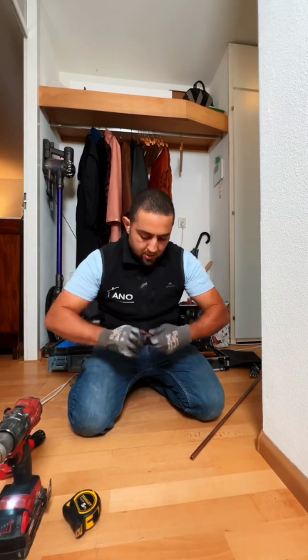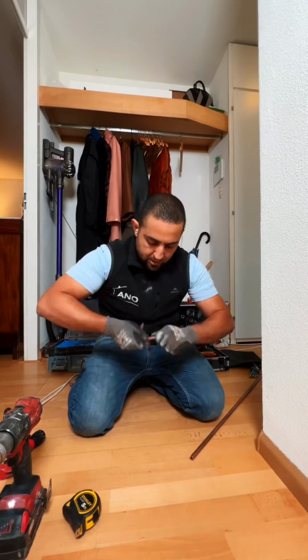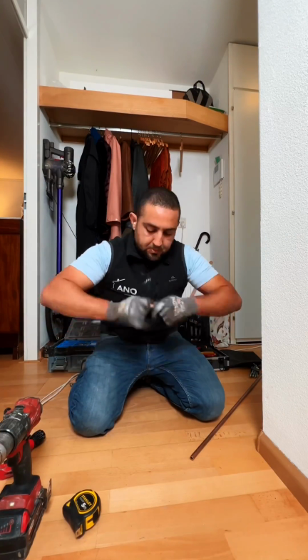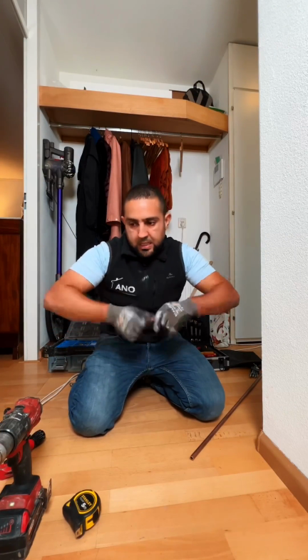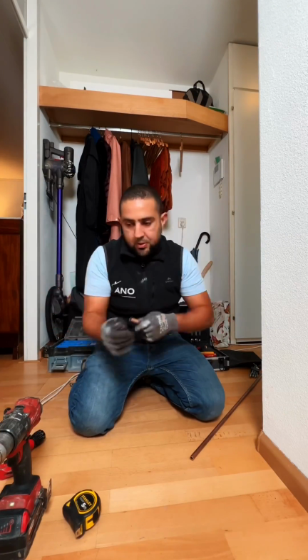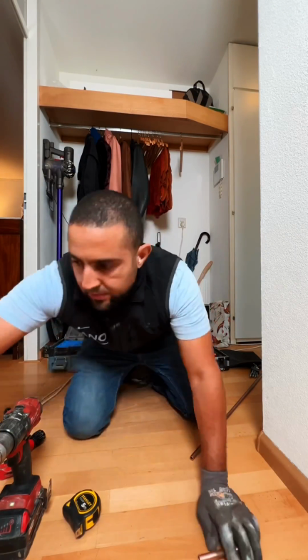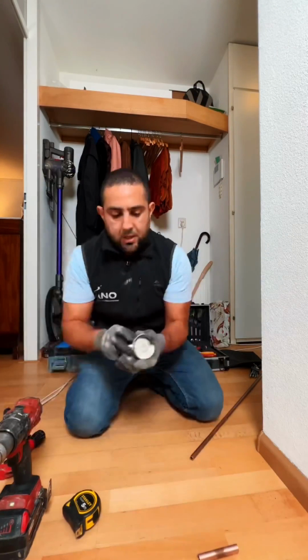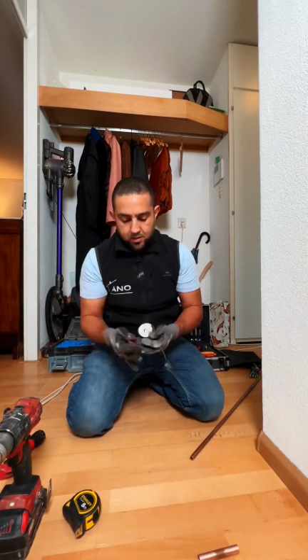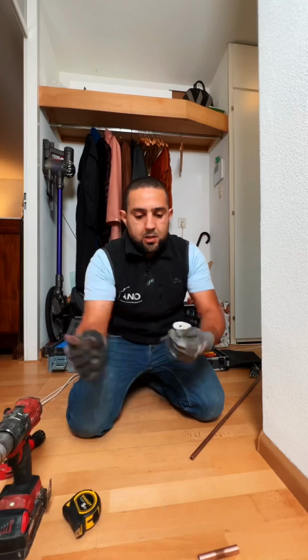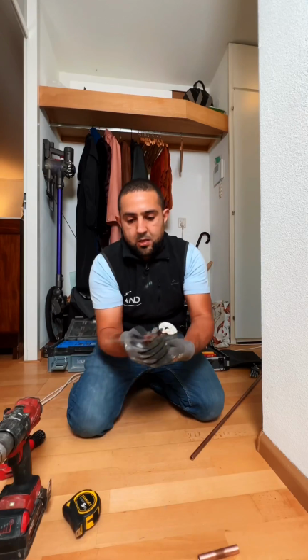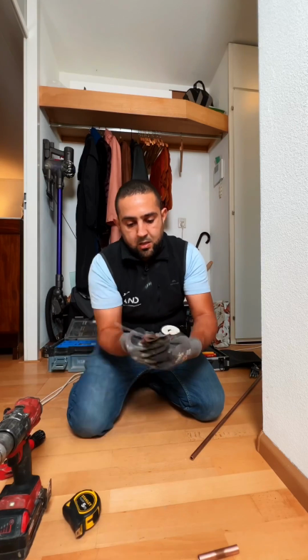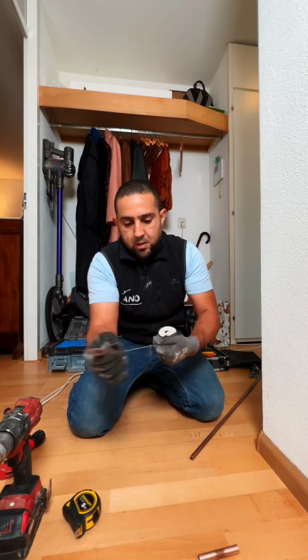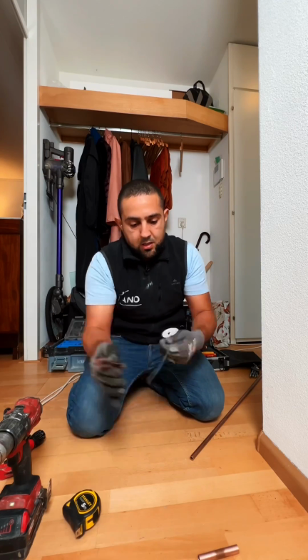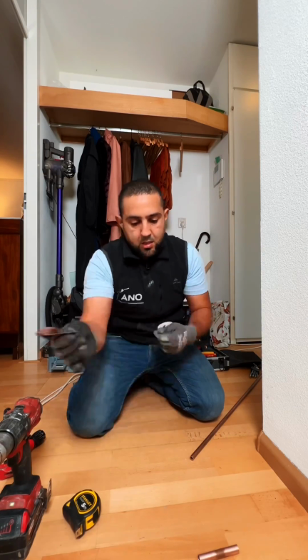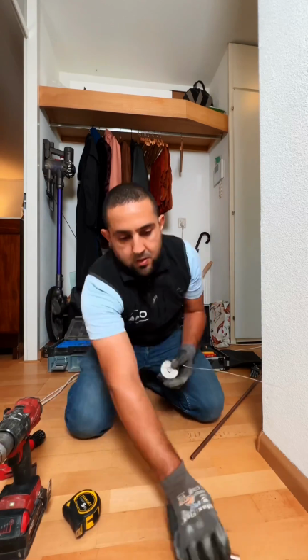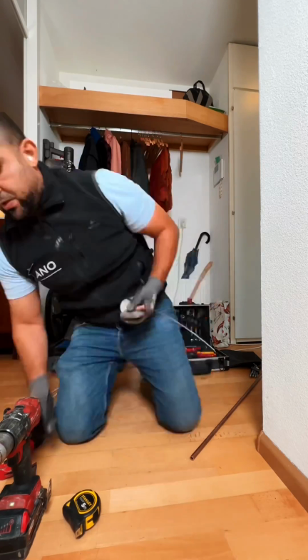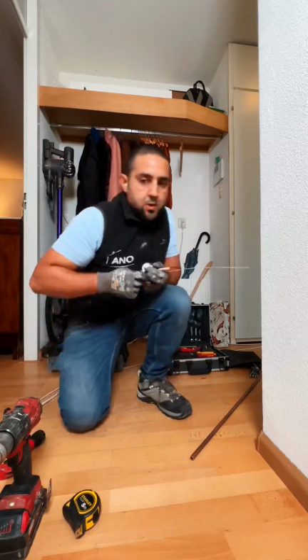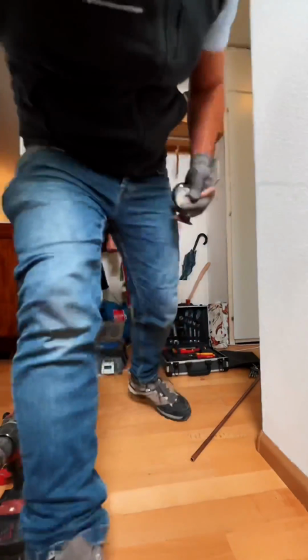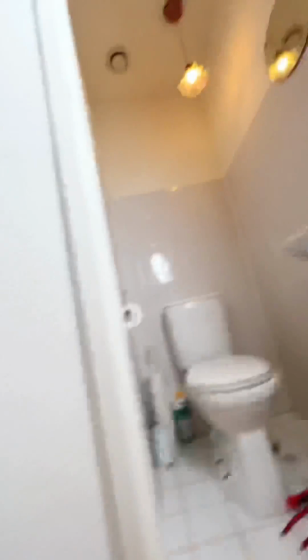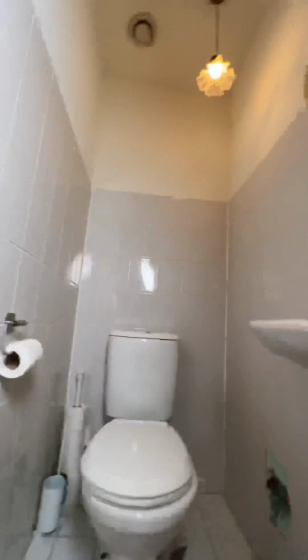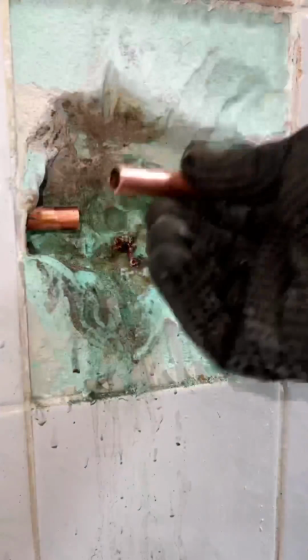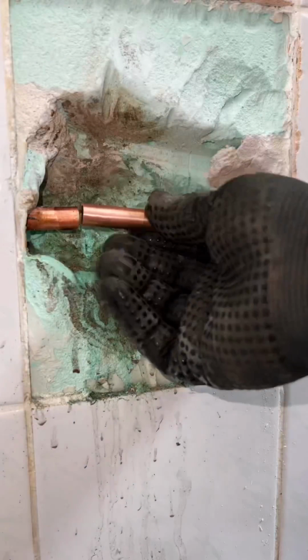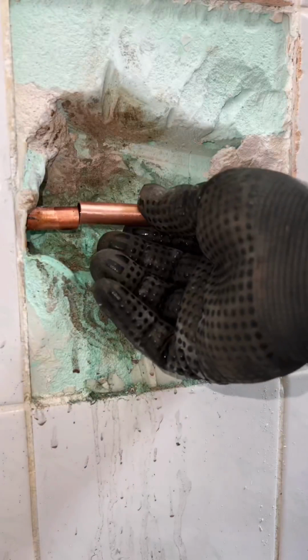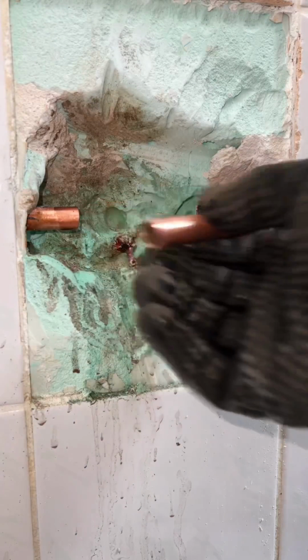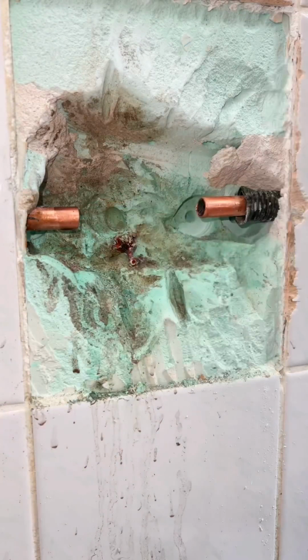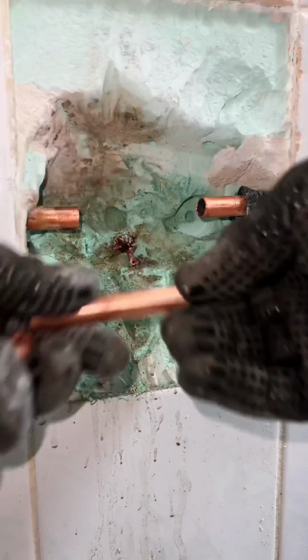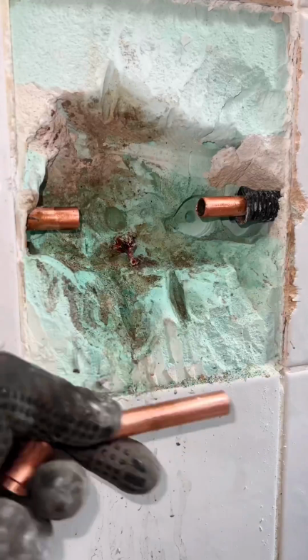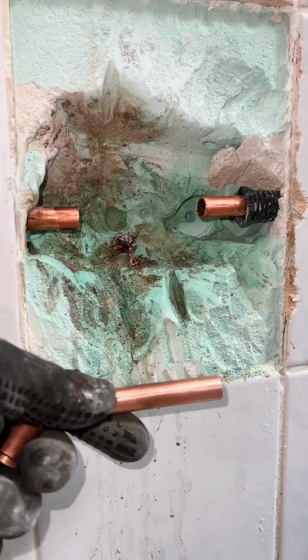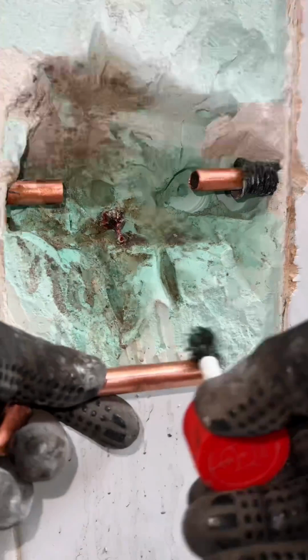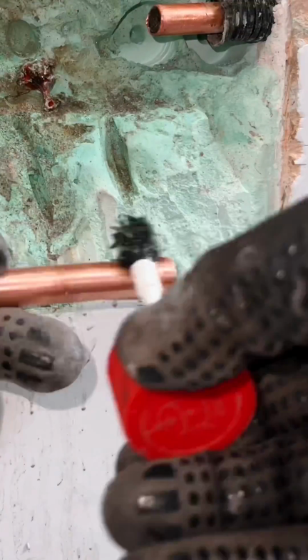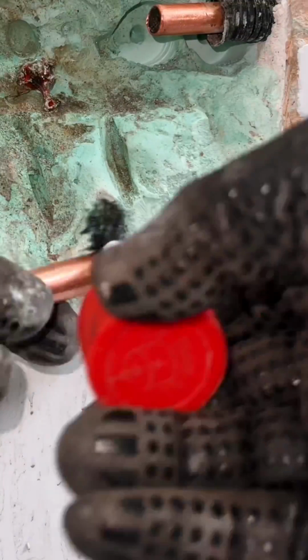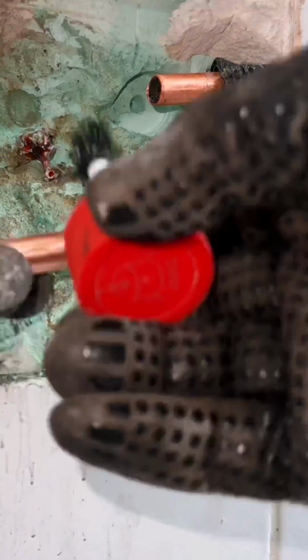Sand the coupling well. Small tip with a big advantage: sand the solder clean to stimulate flow during soldering. Apply soldering fluid to both the coupling and the pipe.